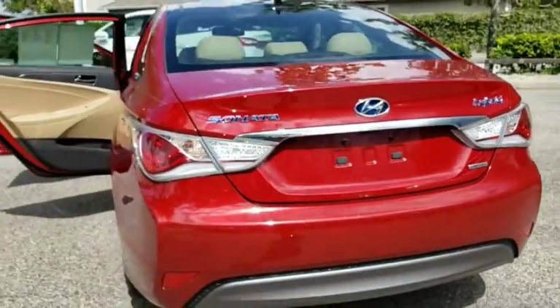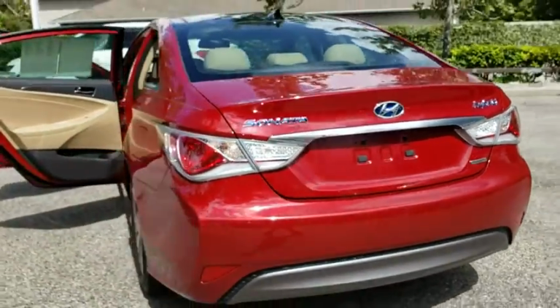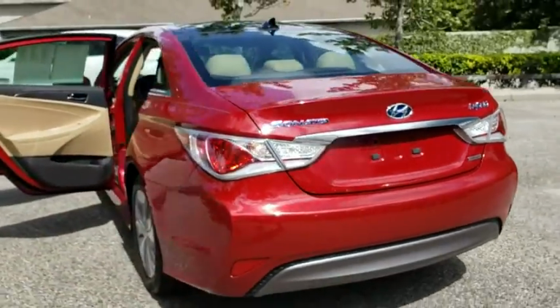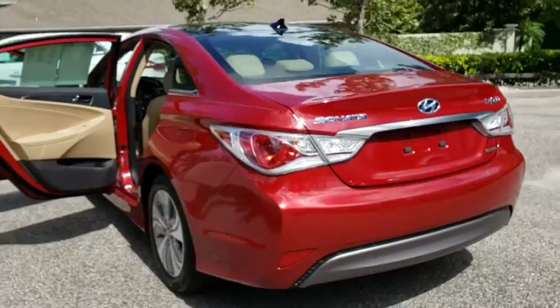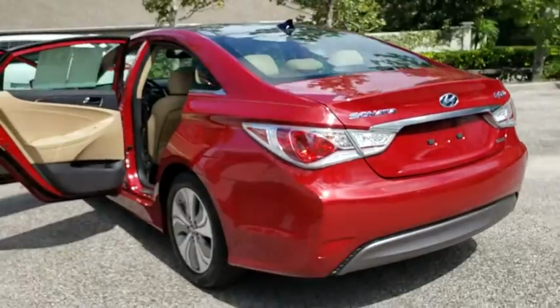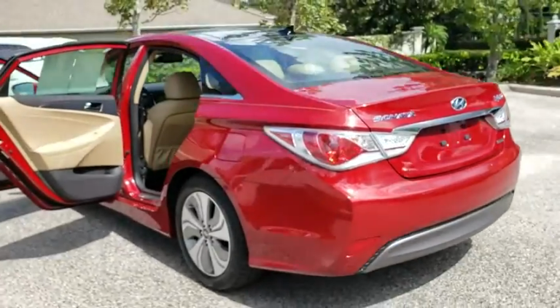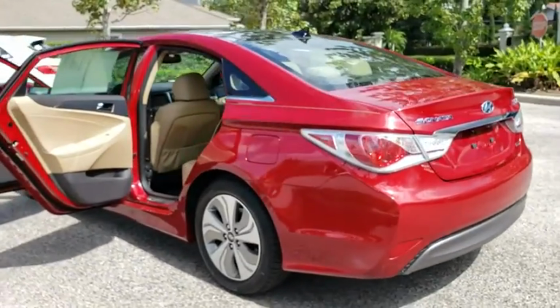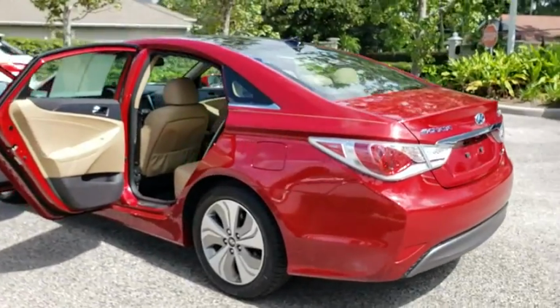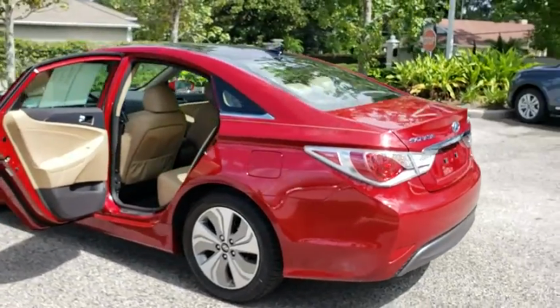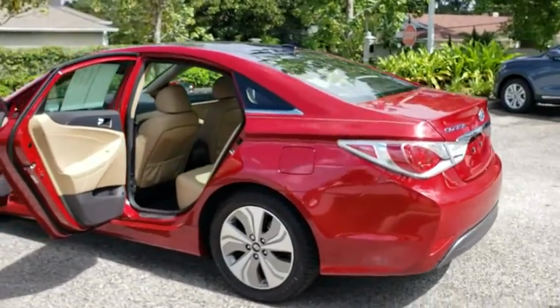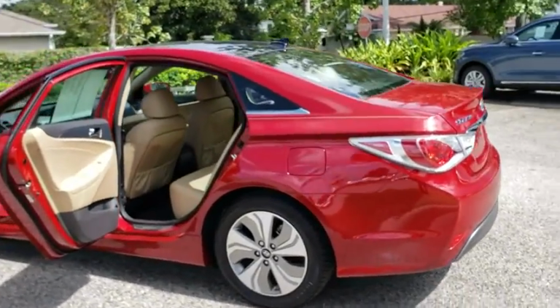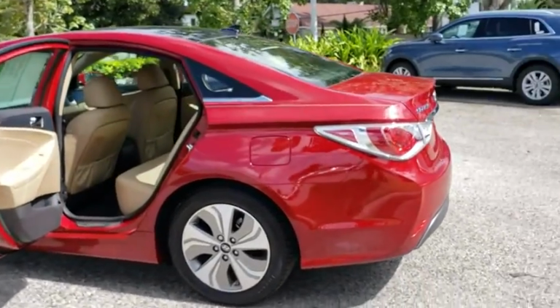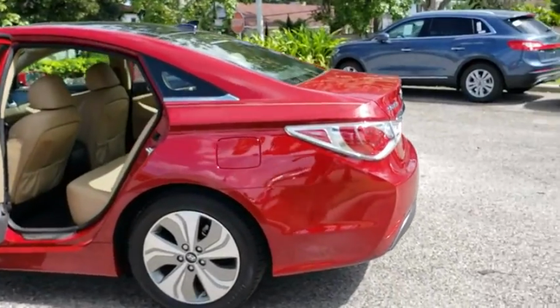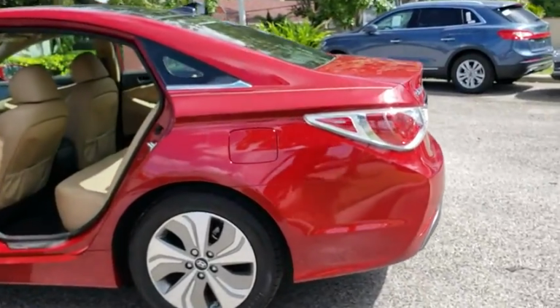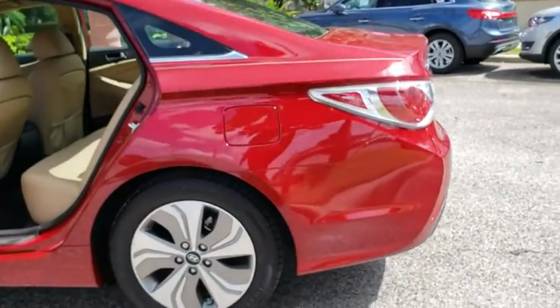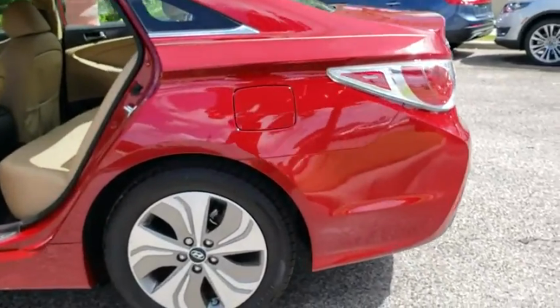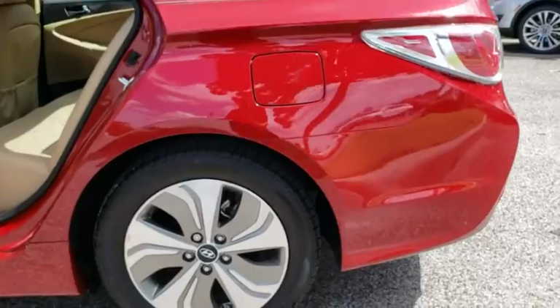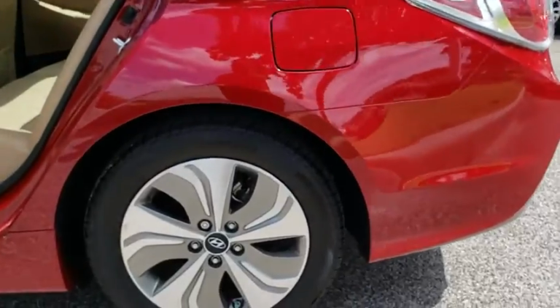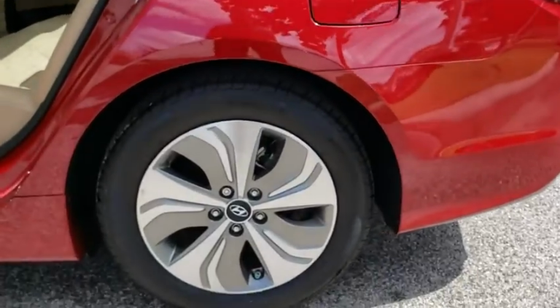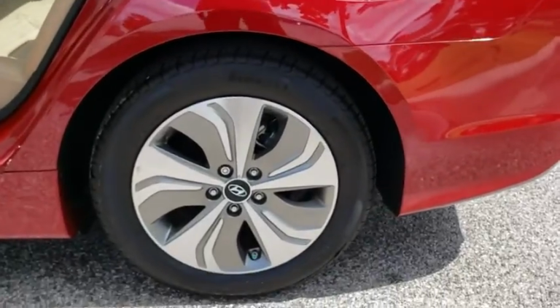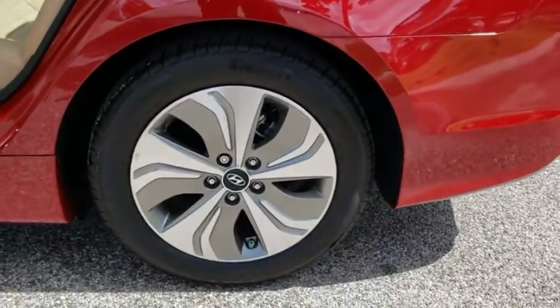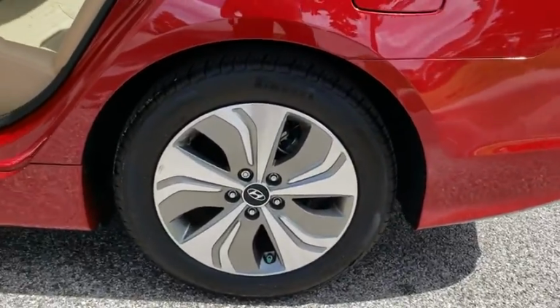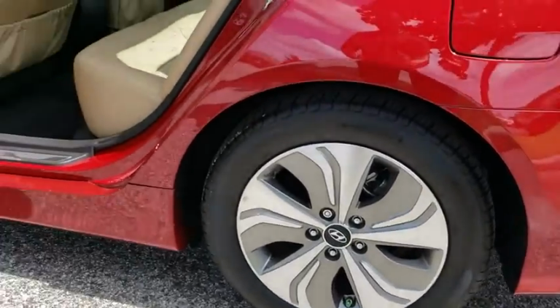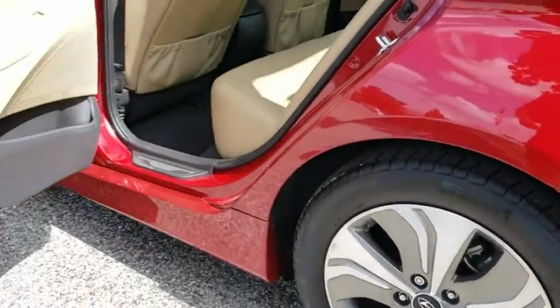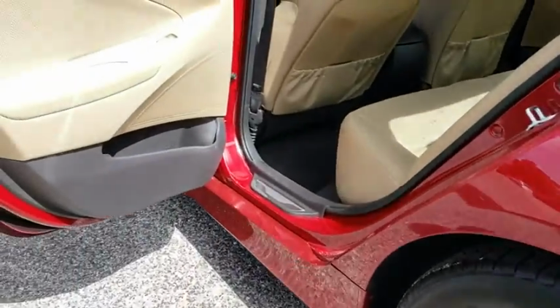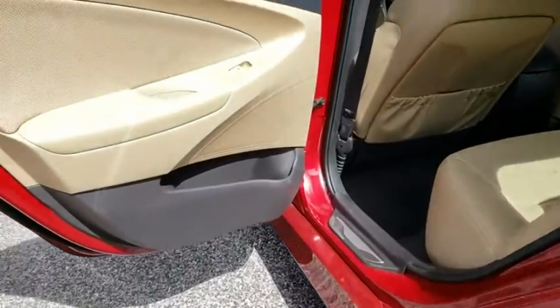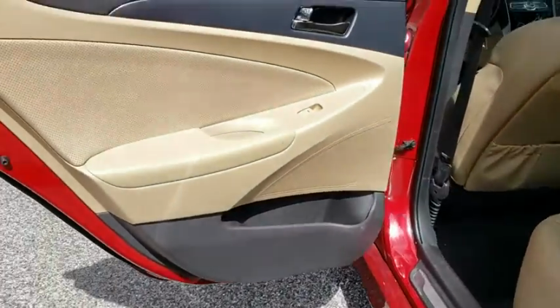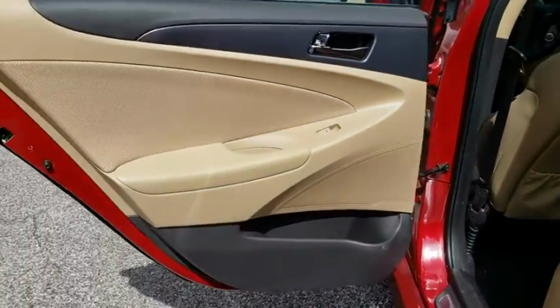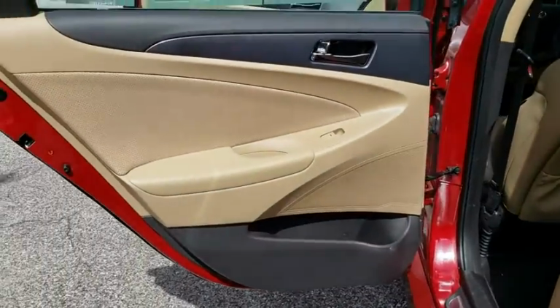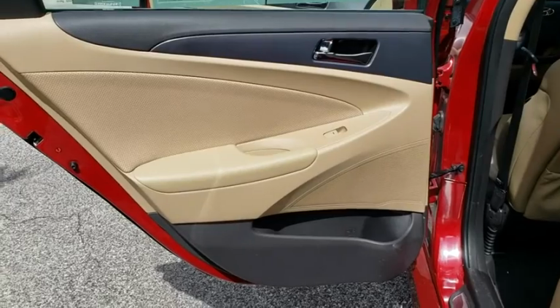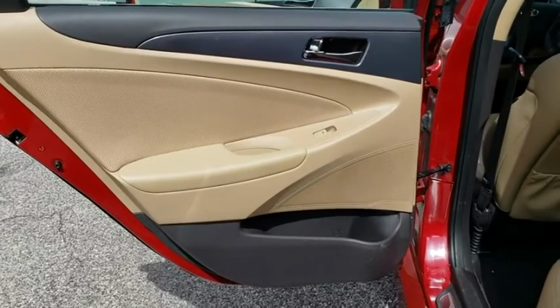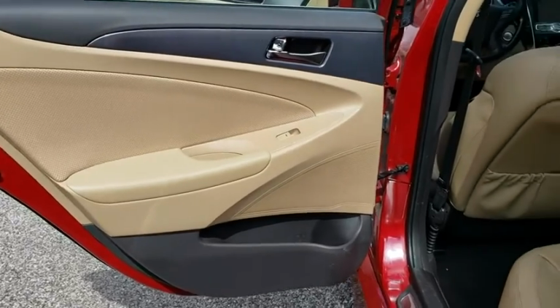Traction control, anti-lock braking system, steering wheel audio controls, backup camera, navigation system, keyless entry, stability control, leather-wrapped steering wheel, Bluetooth, power steering, adjustable steering wheel.